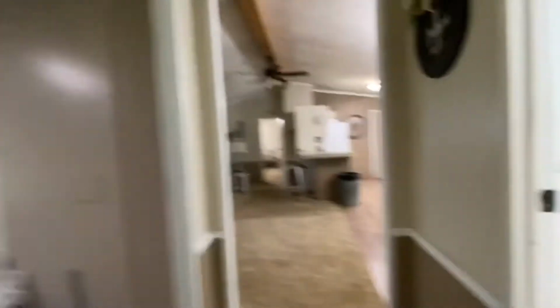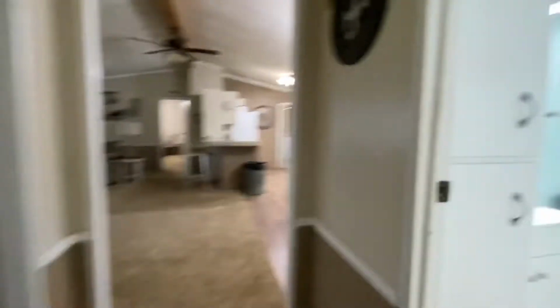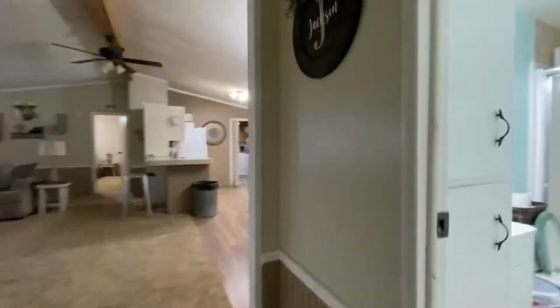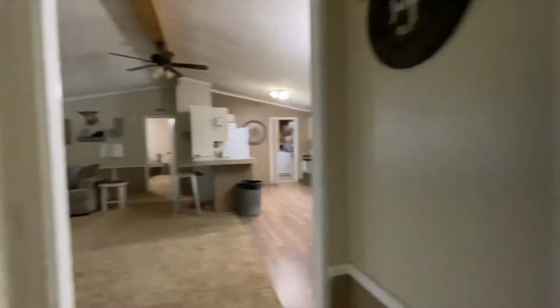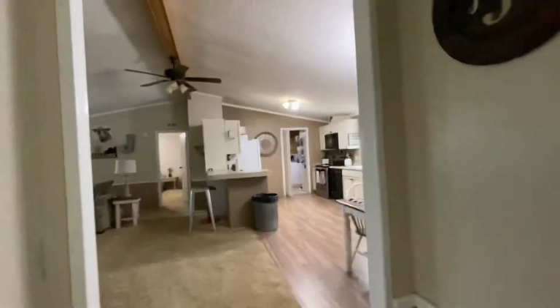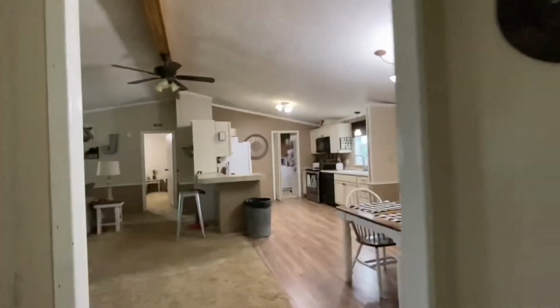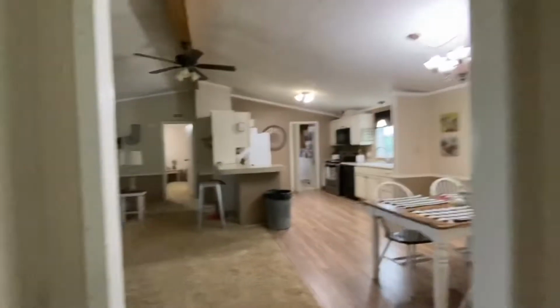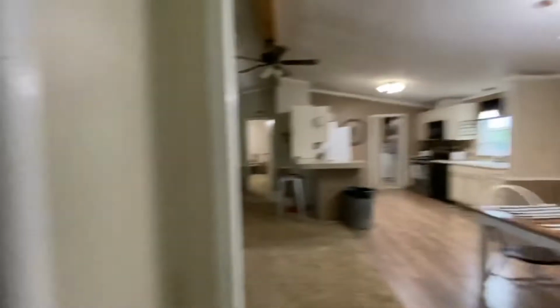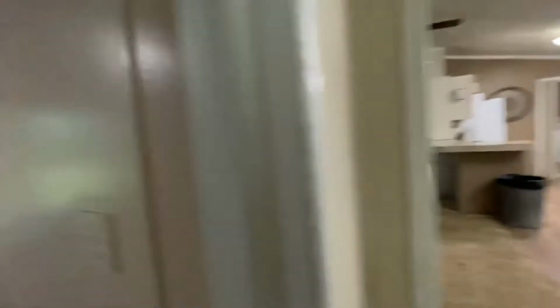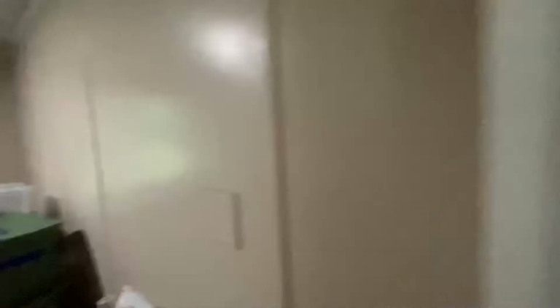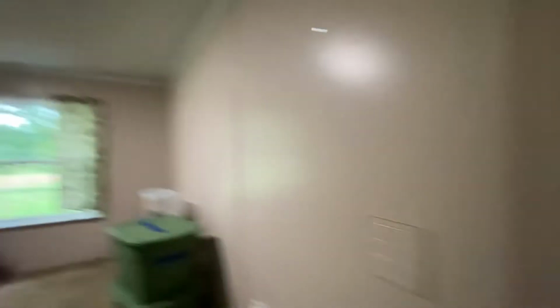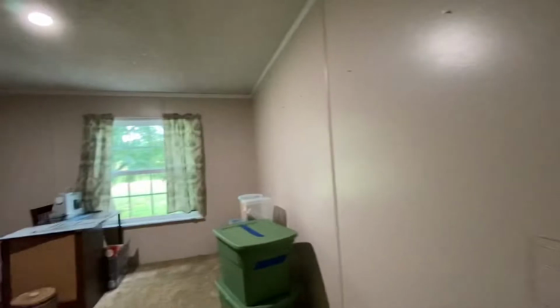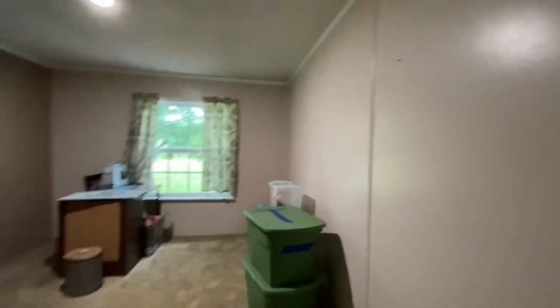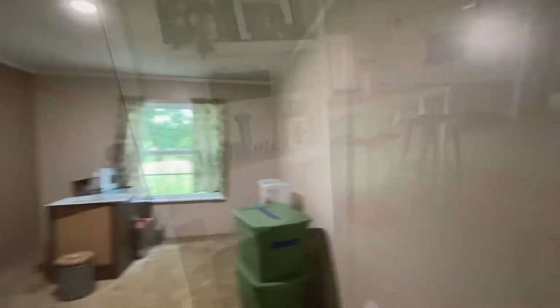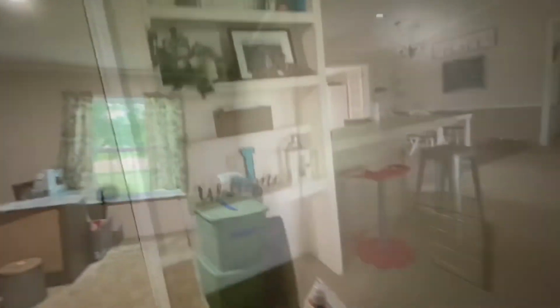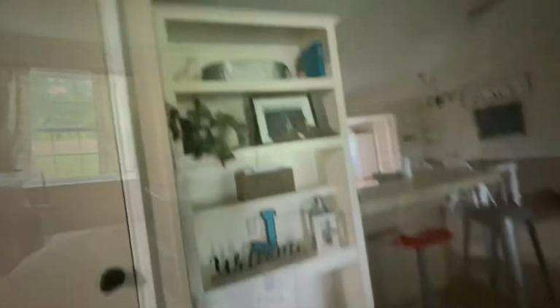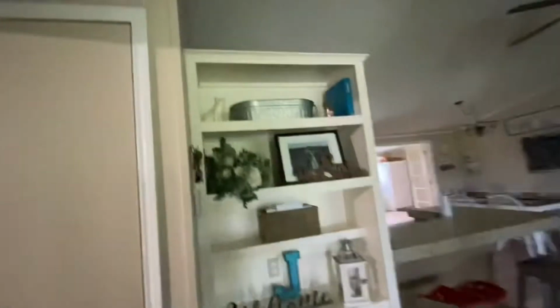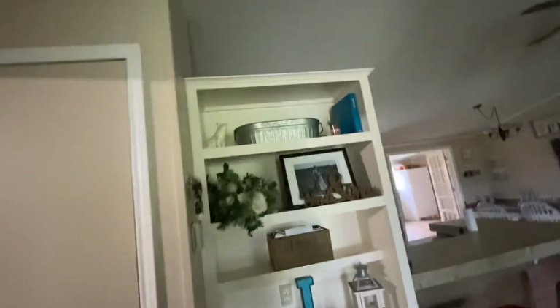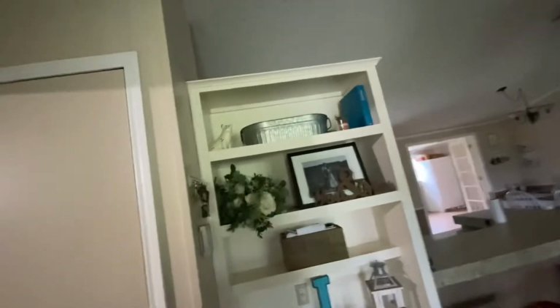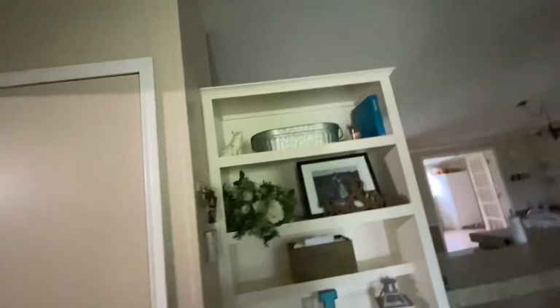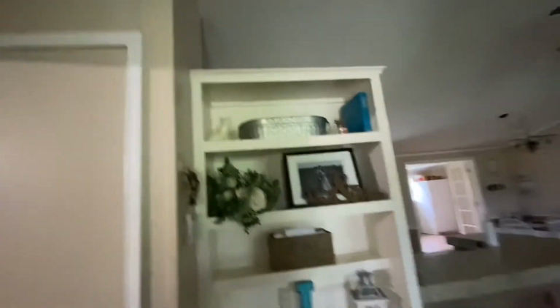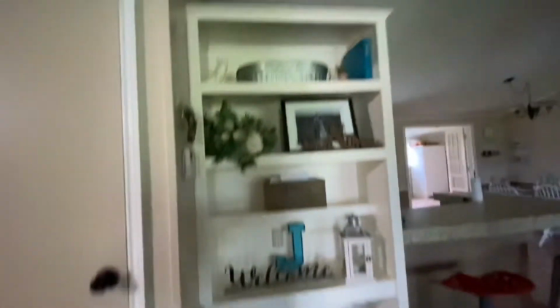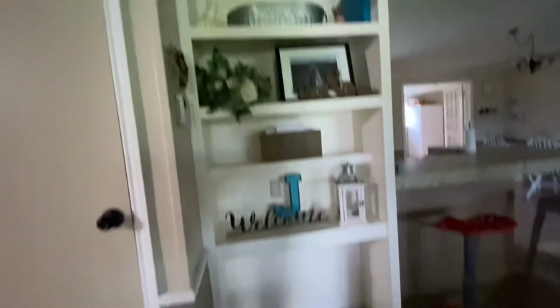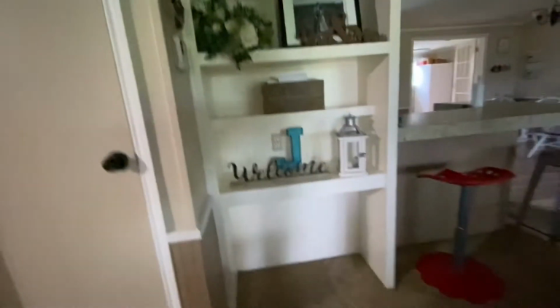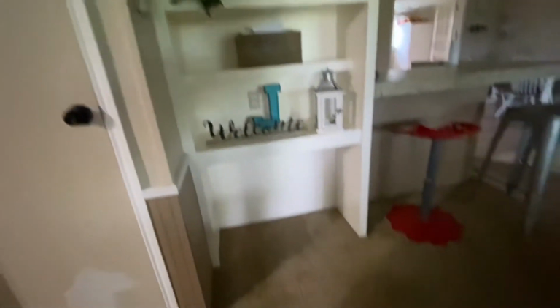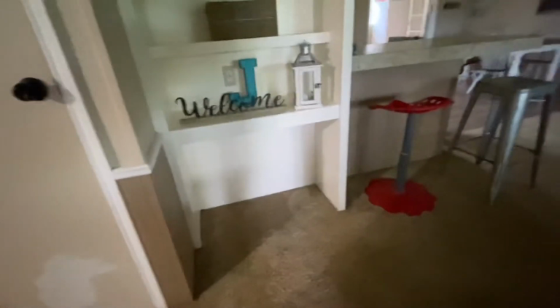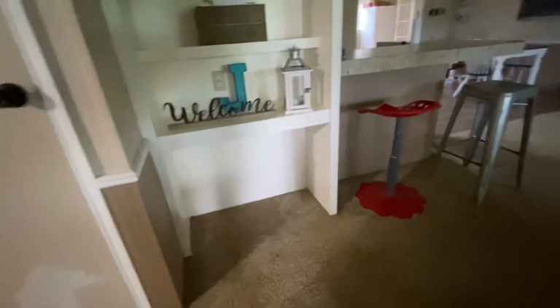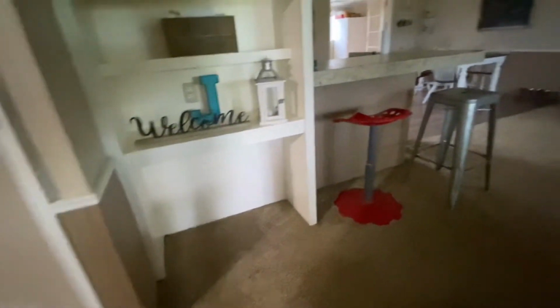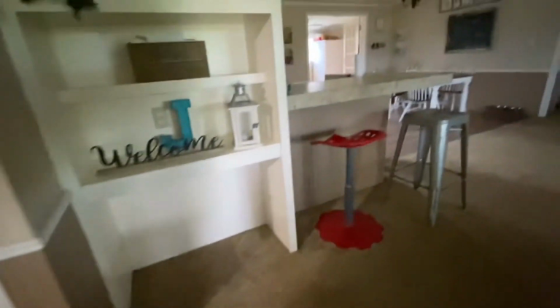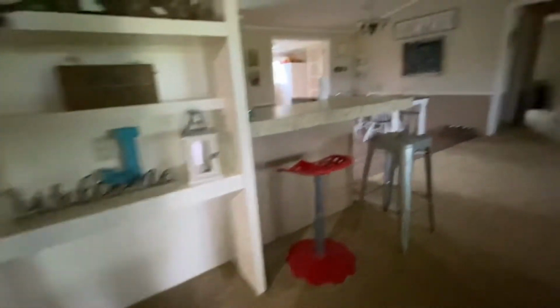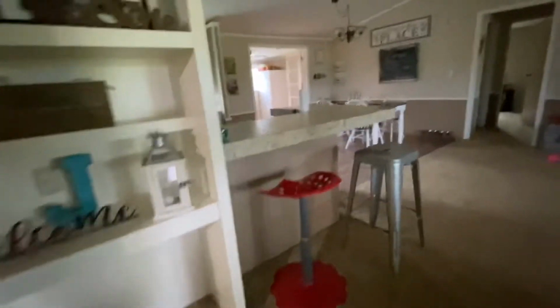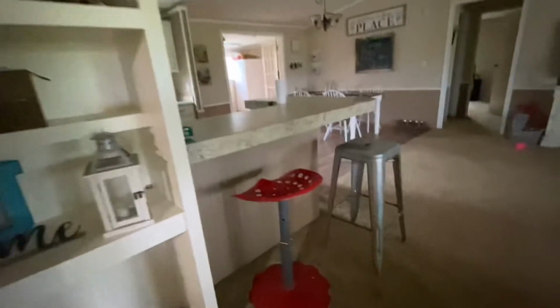I guess that's it. I almost forgot — there's a like a built-in bookshelf right here, up by this bar.